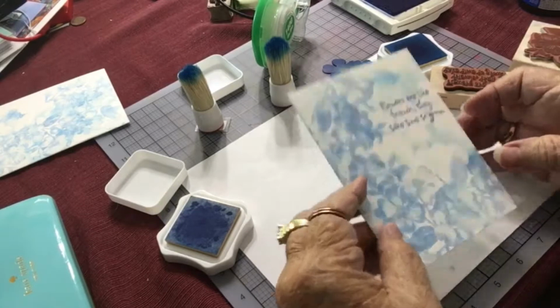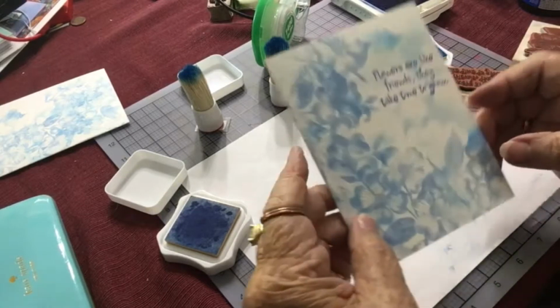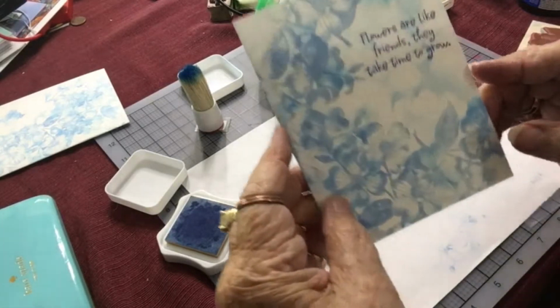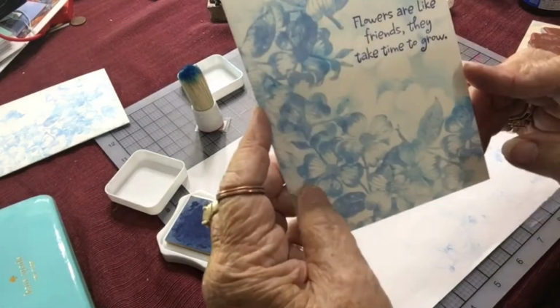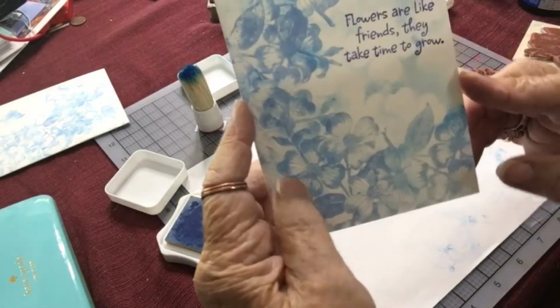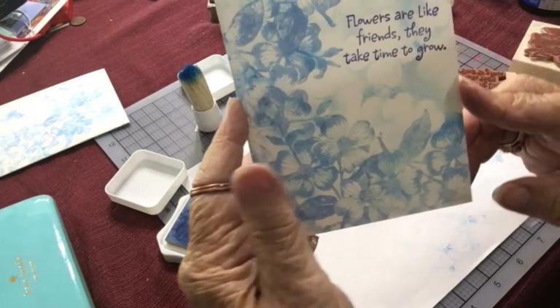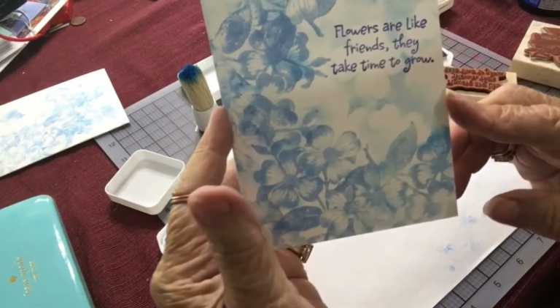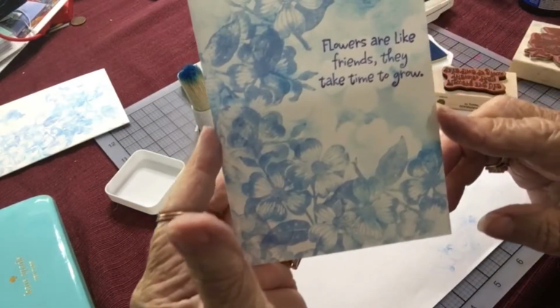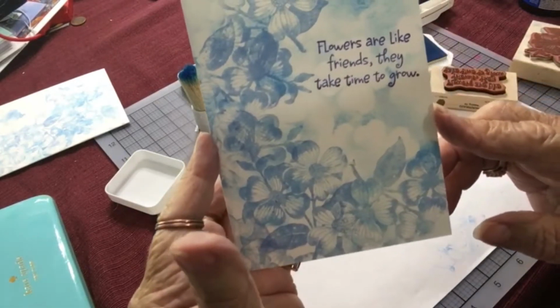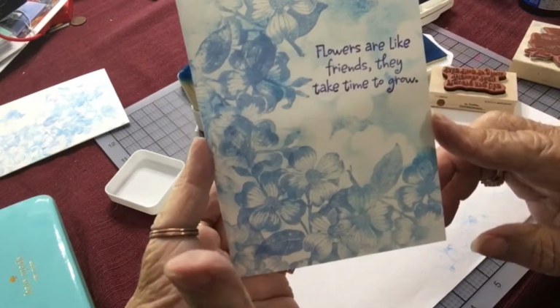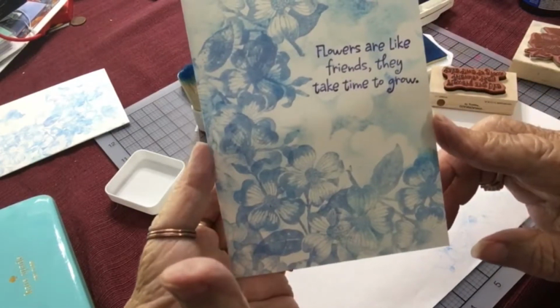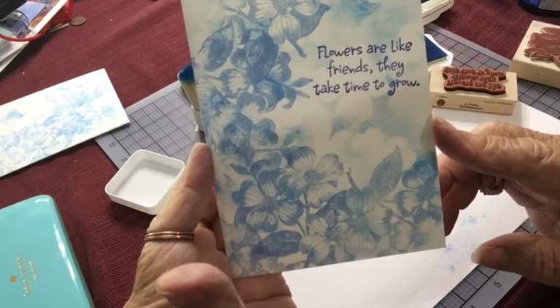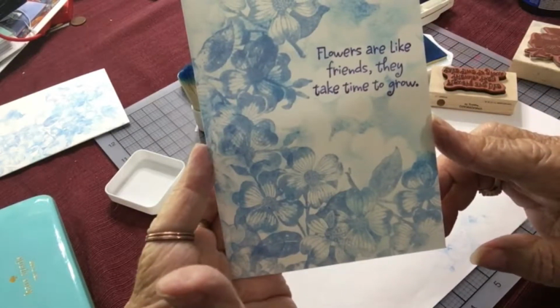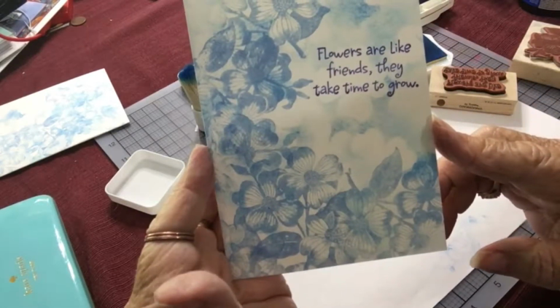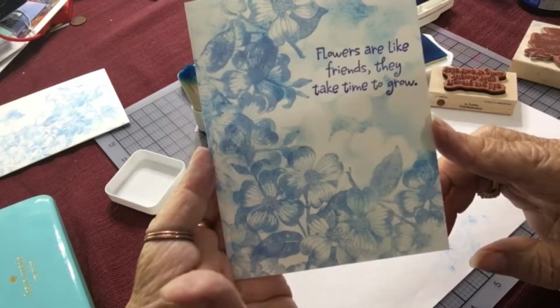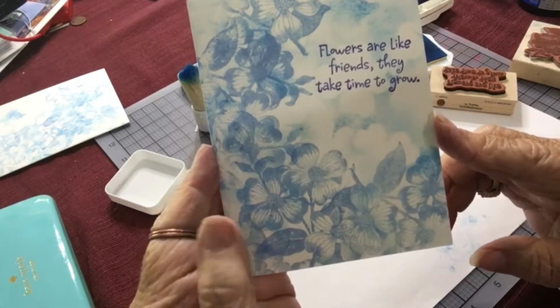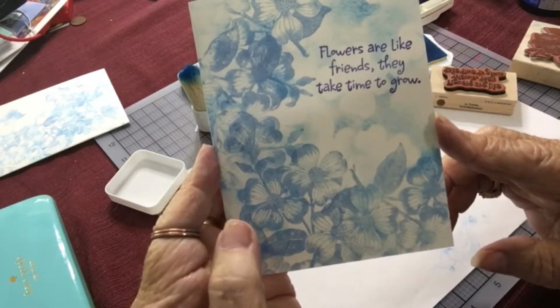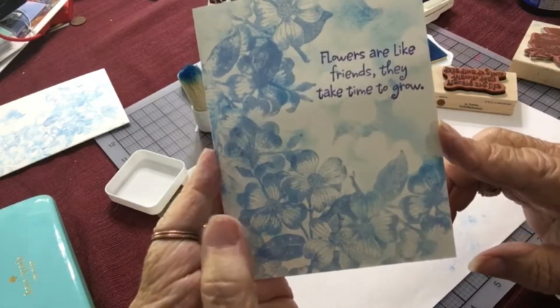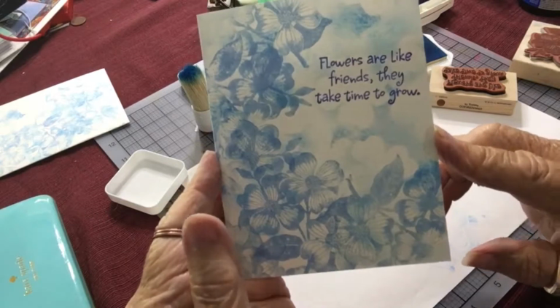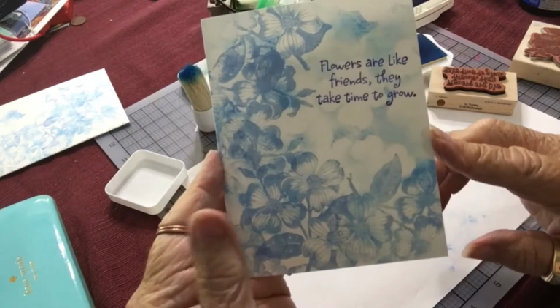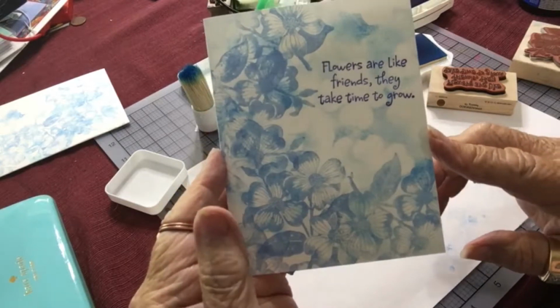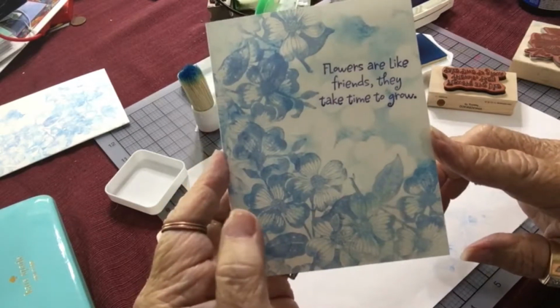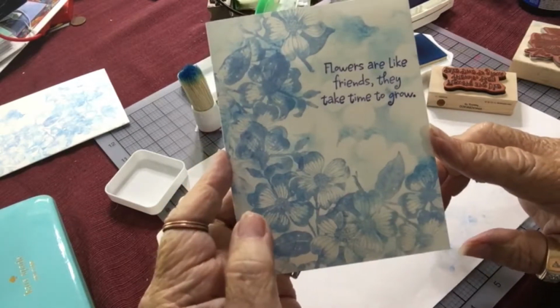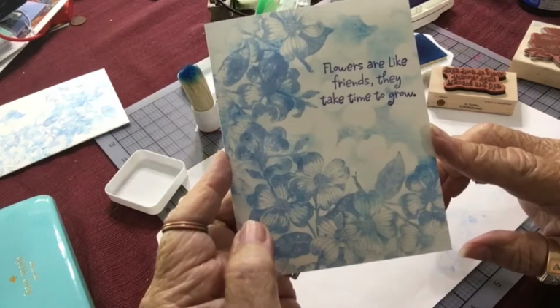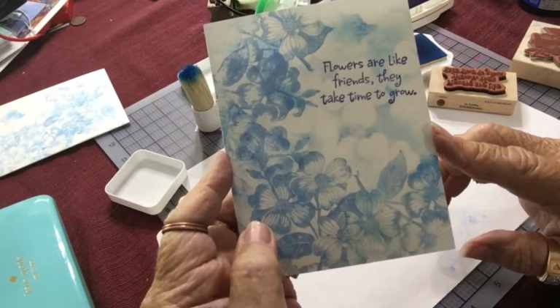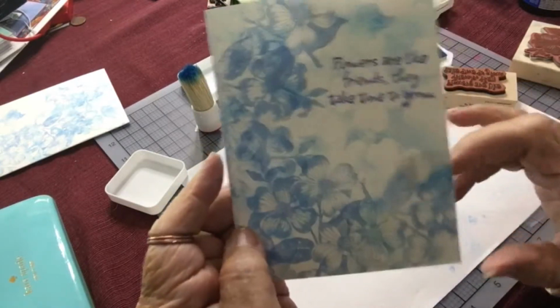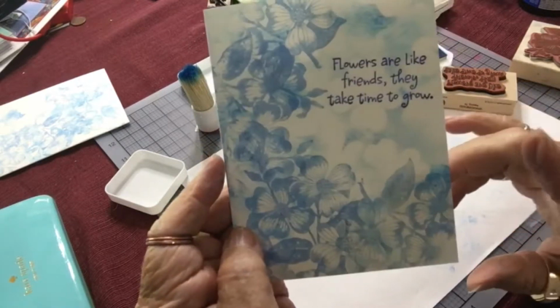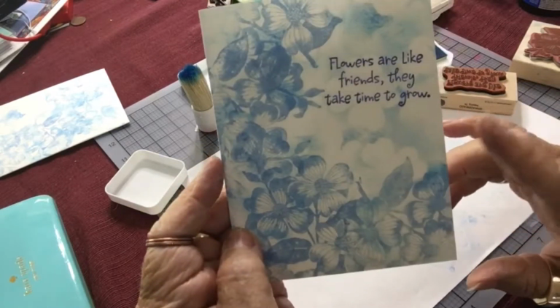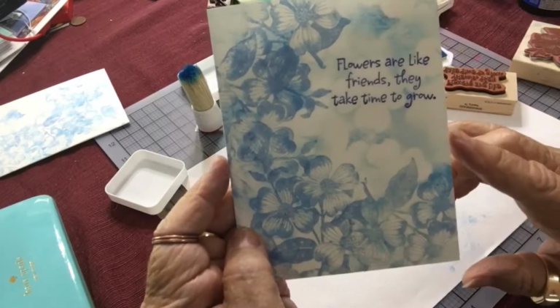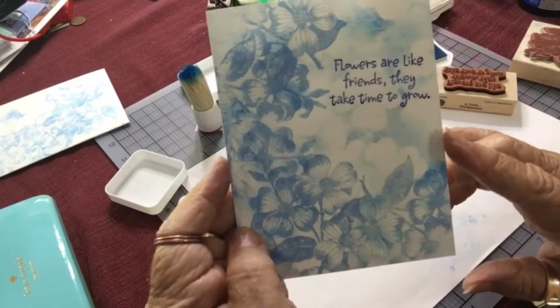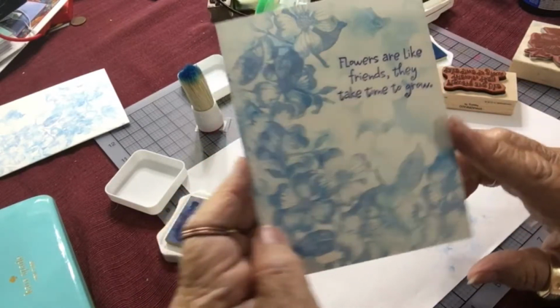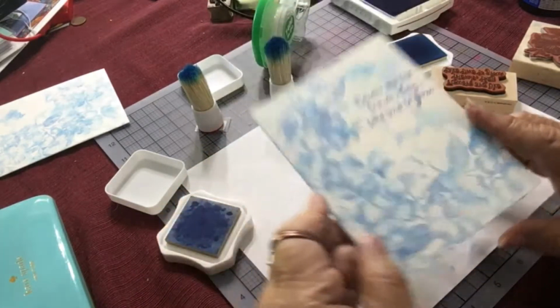And here is my card — 'Flowers are friends, they take time to grow.' That's it, a very simple card, but I'm not finished yet.